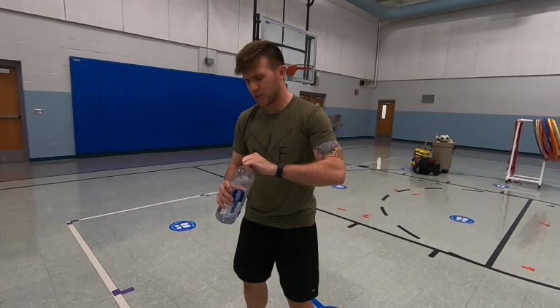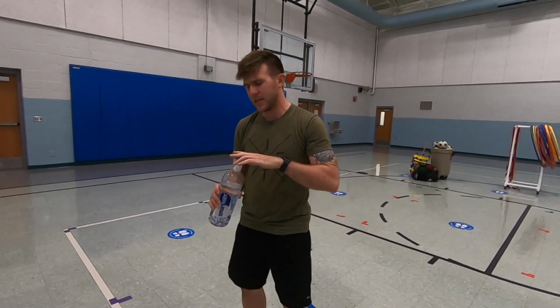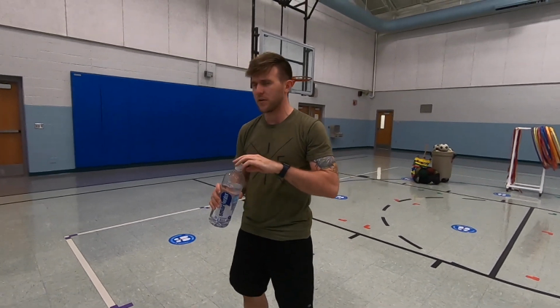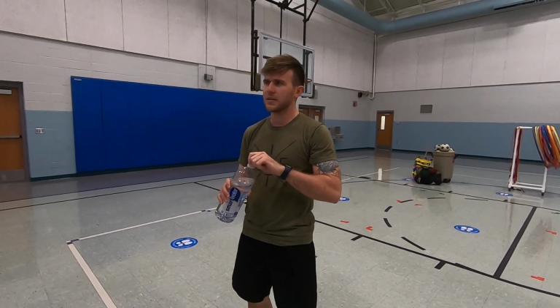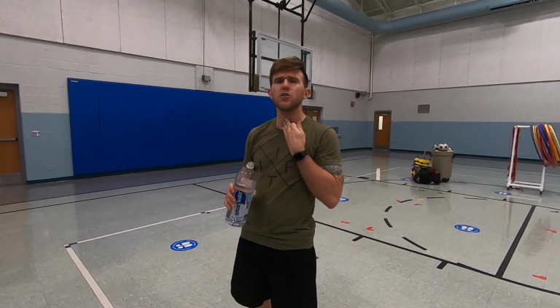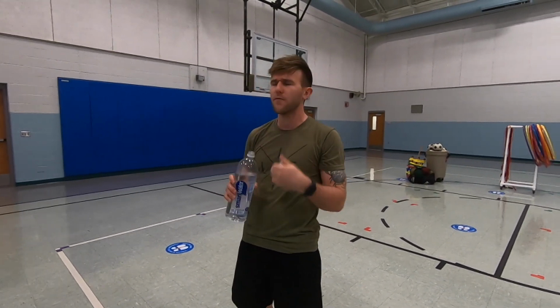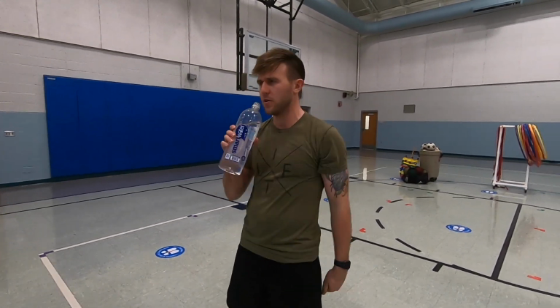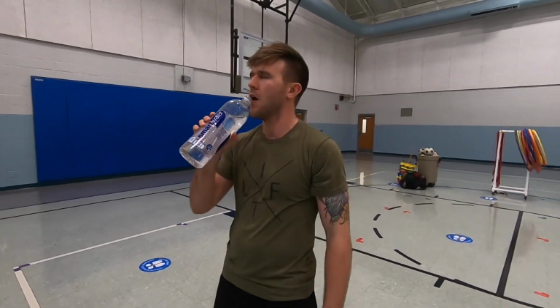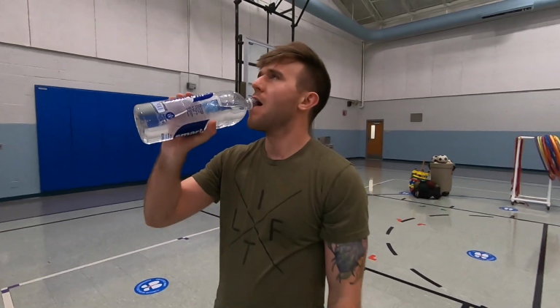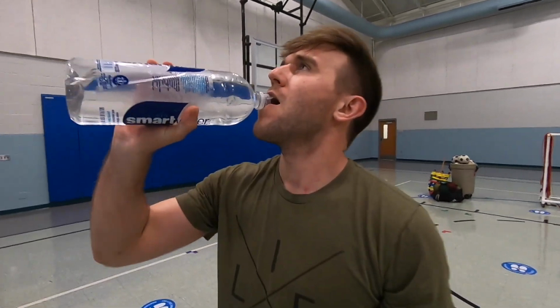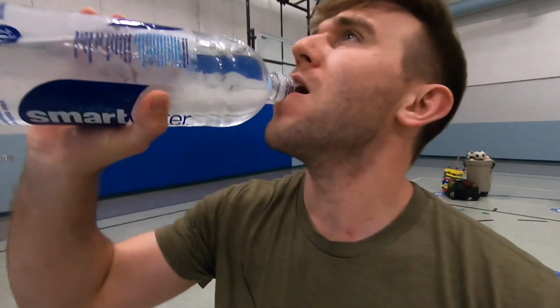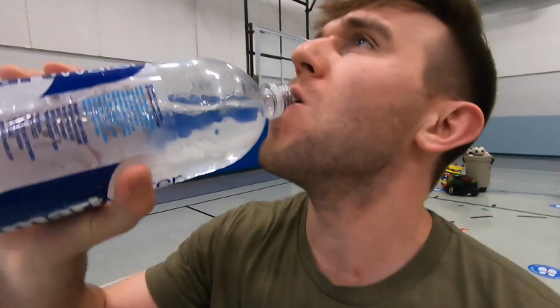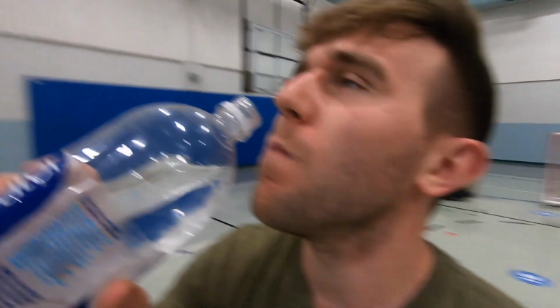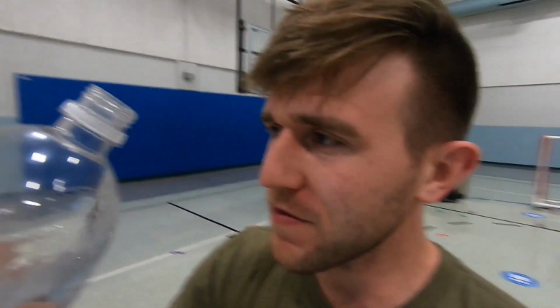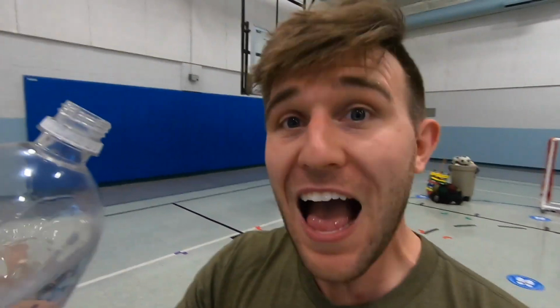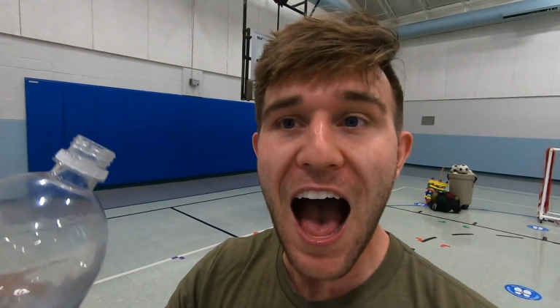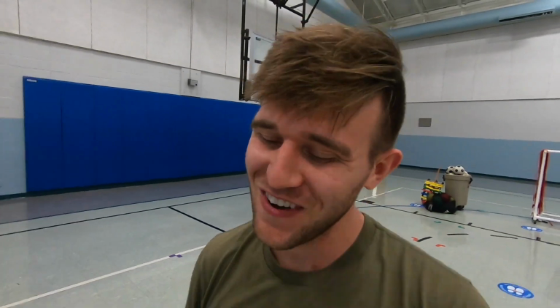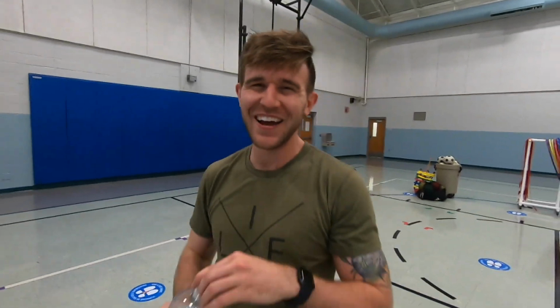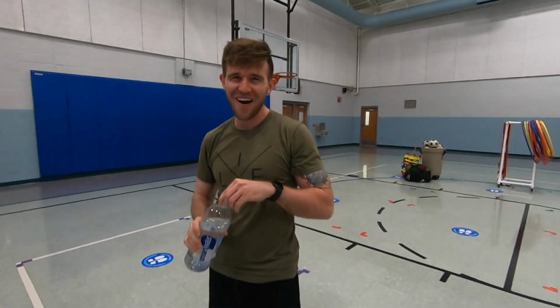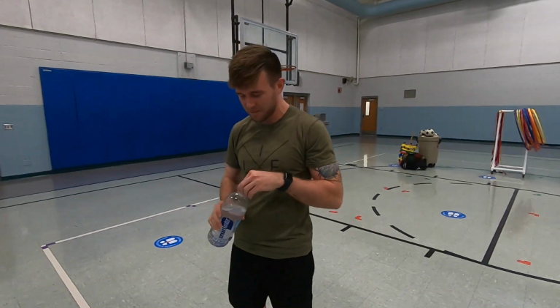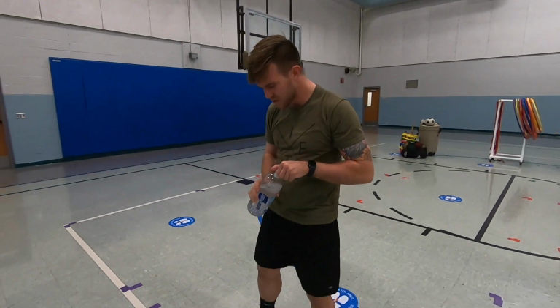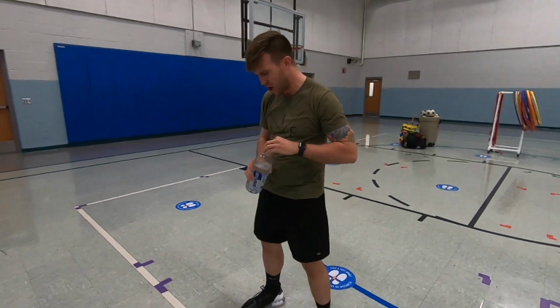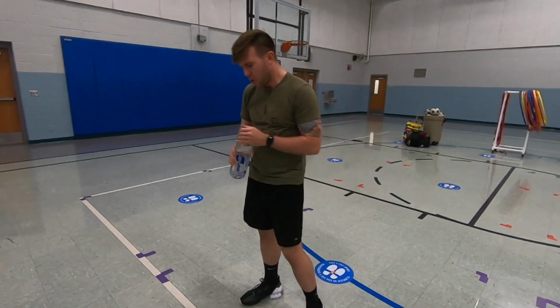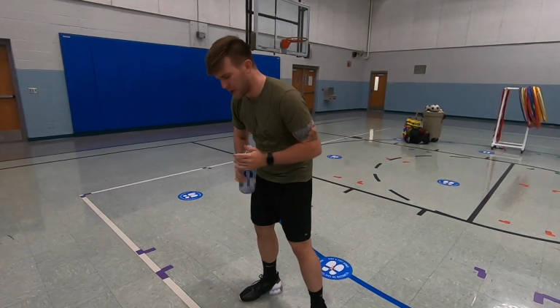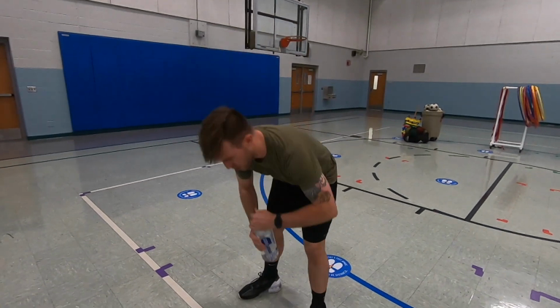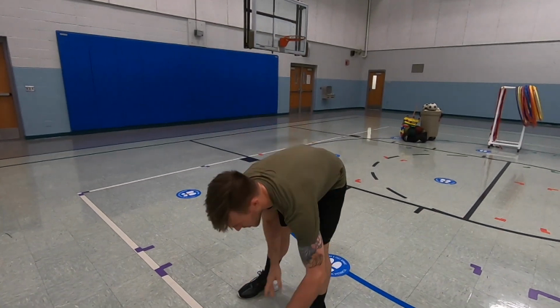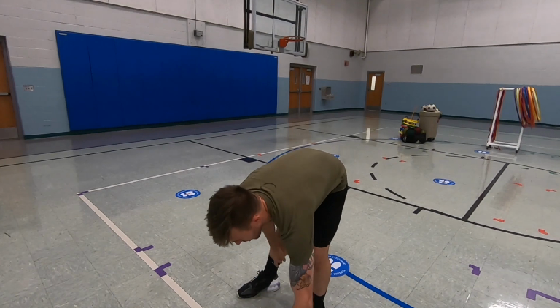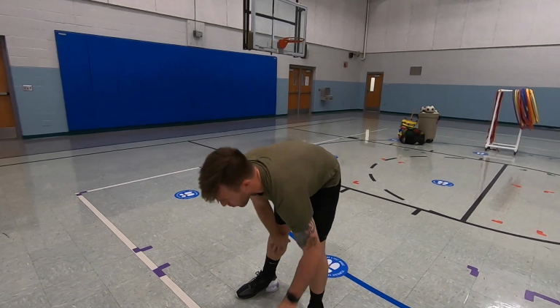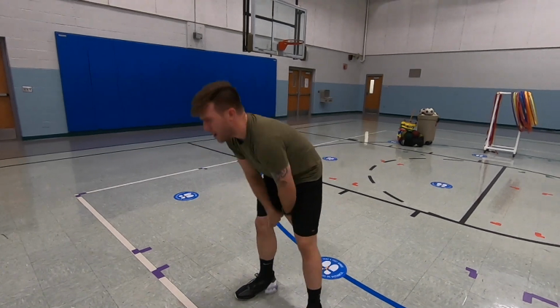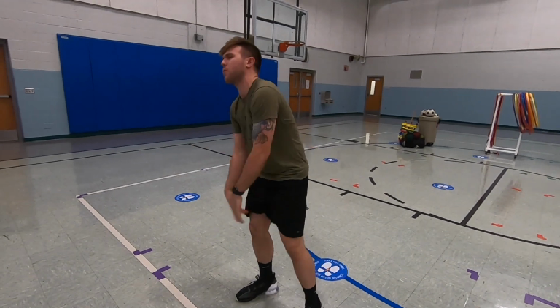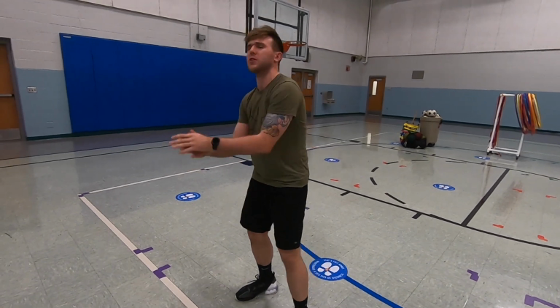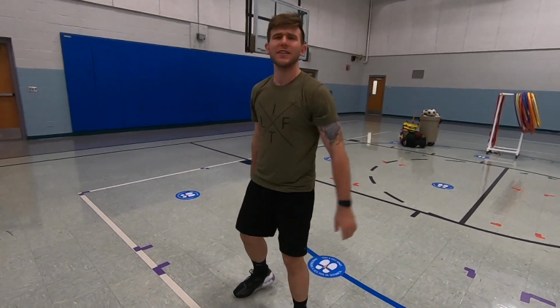I might take a drink right now because I'm starting to lose my voice a little bit. Alrighty, so what we're going to do is get started with our warm-up.